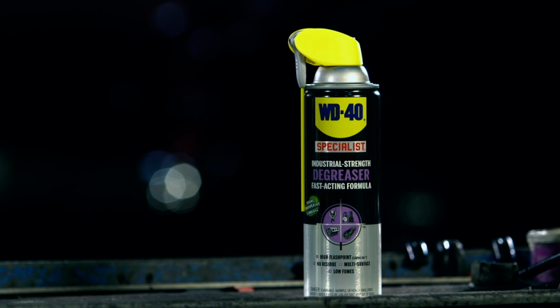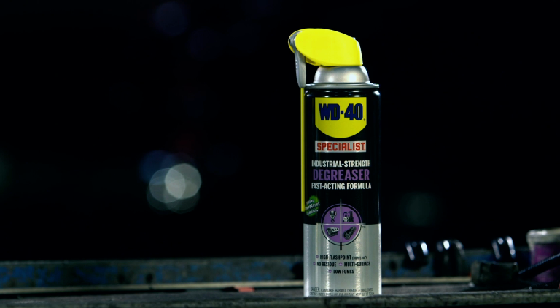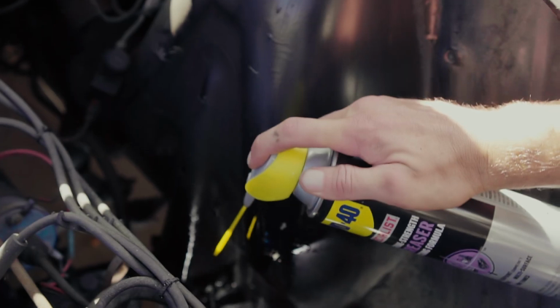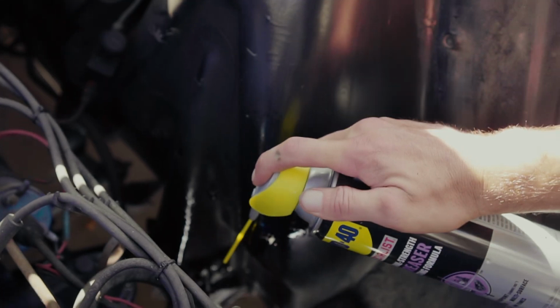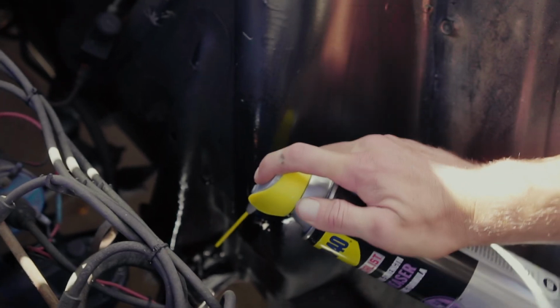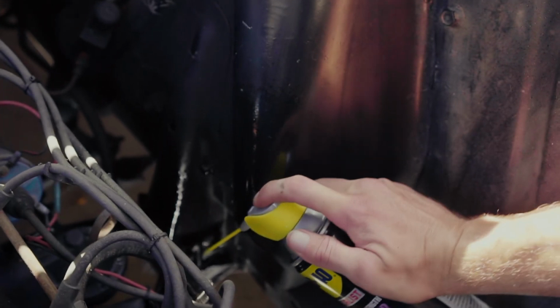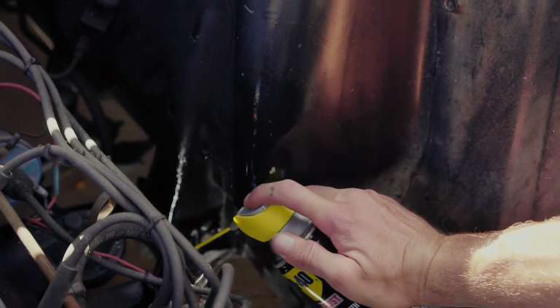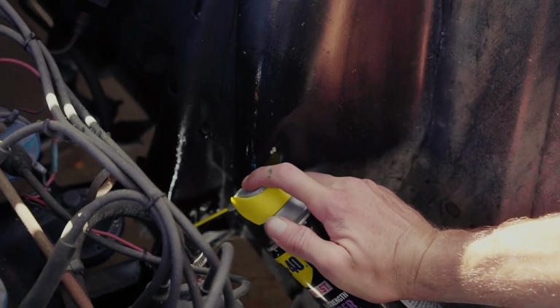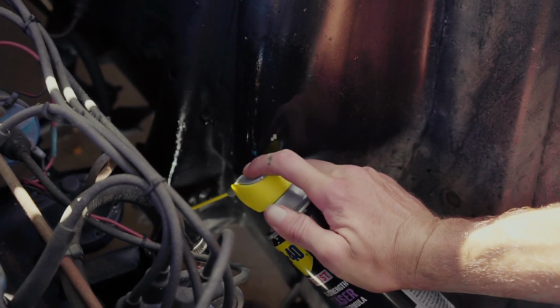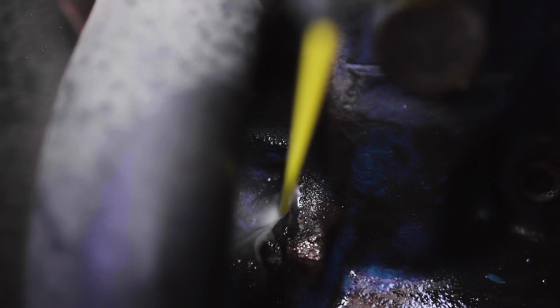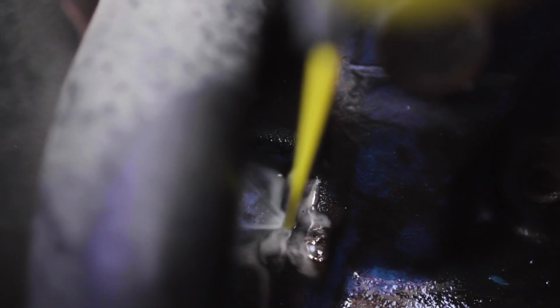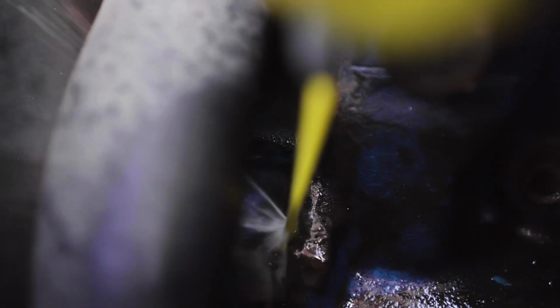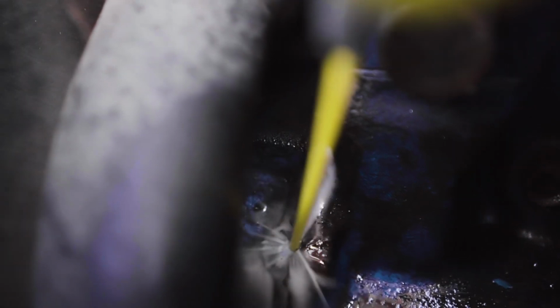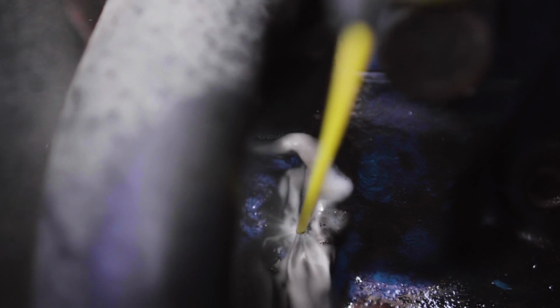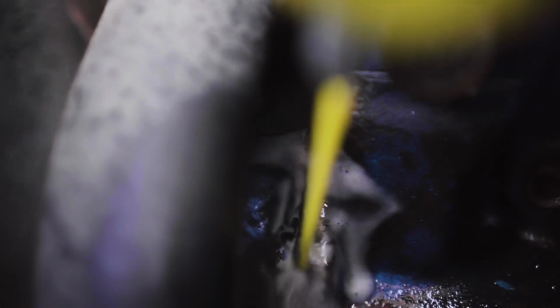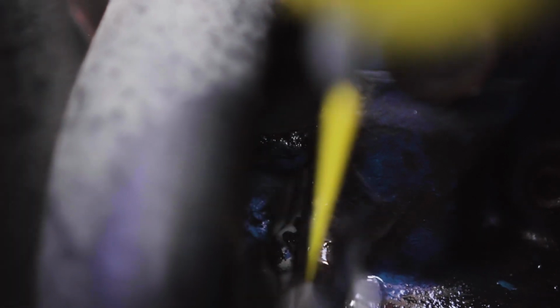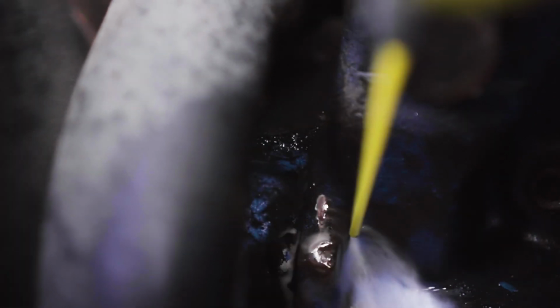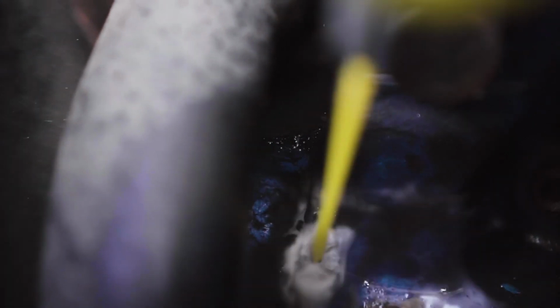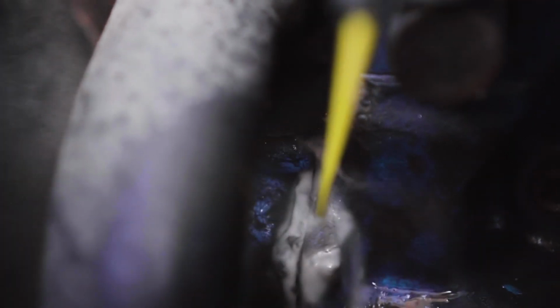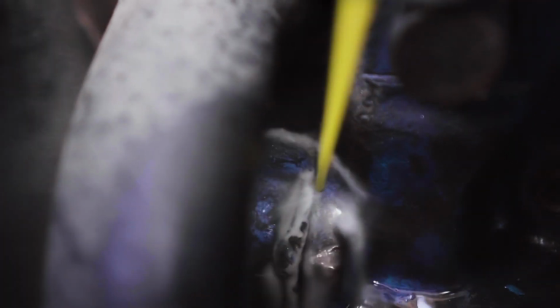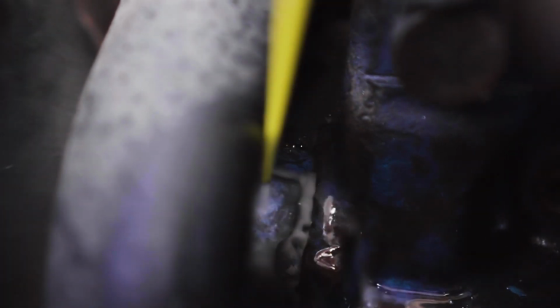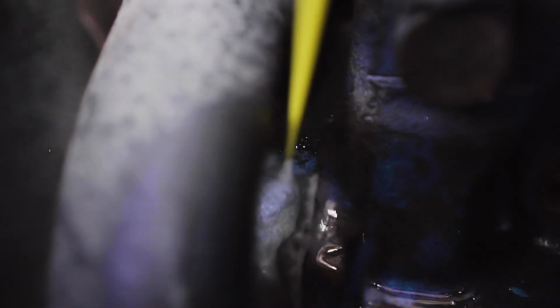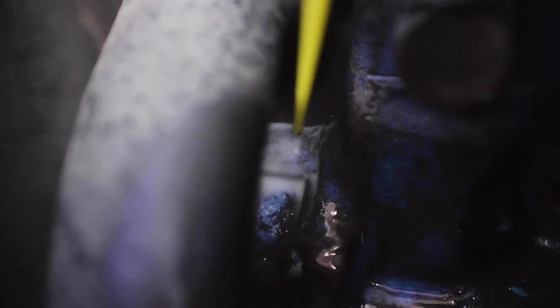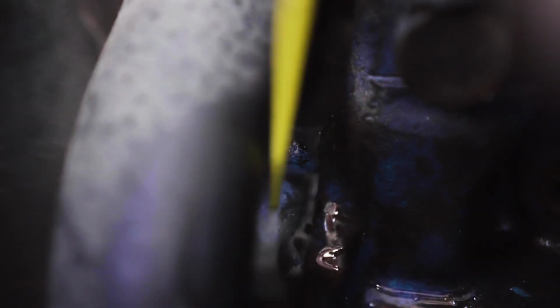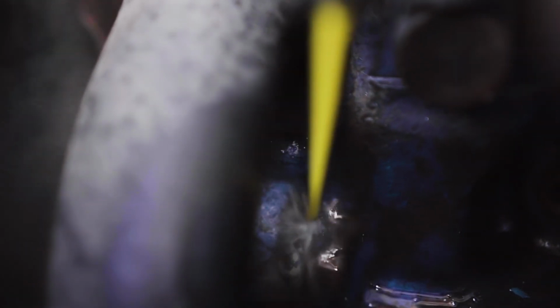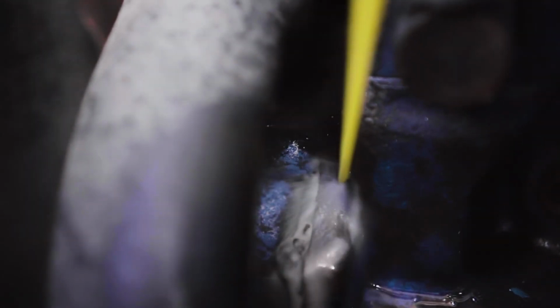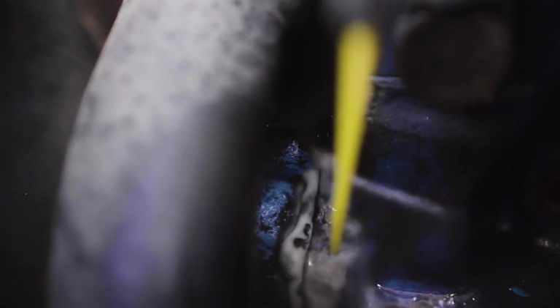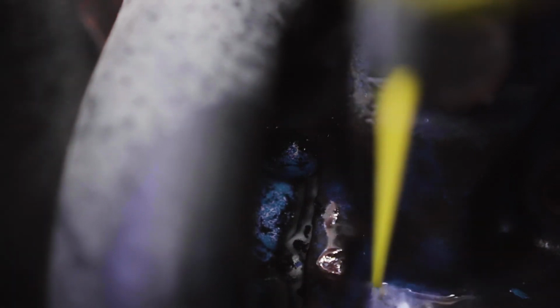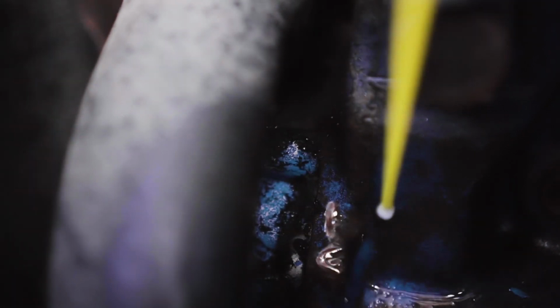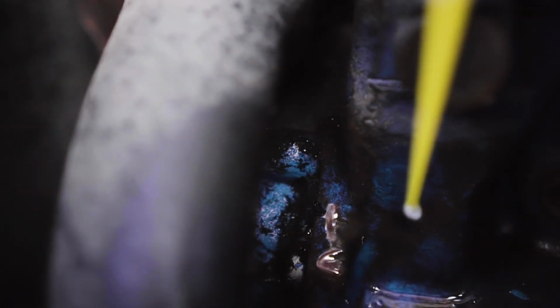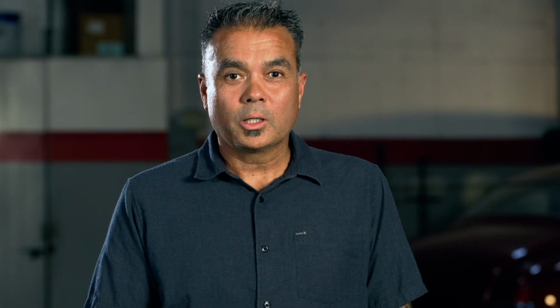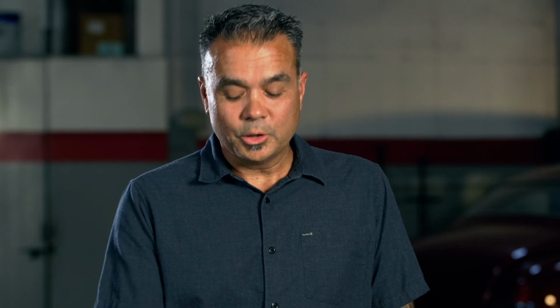This degreaser contains WD-40 PowerSolve technology, a proprietary solvent that dissolves oil, grease, and caked-on oils from machinery. It is safe on most surfaces, including metals, plastics, and rubber.